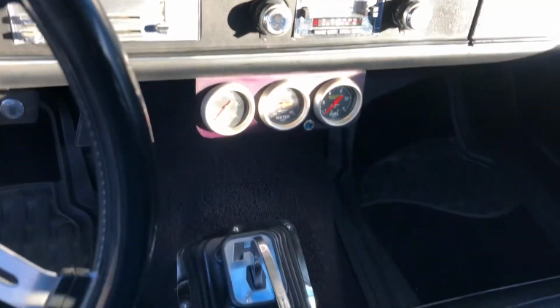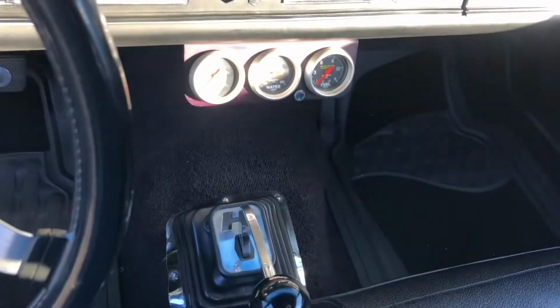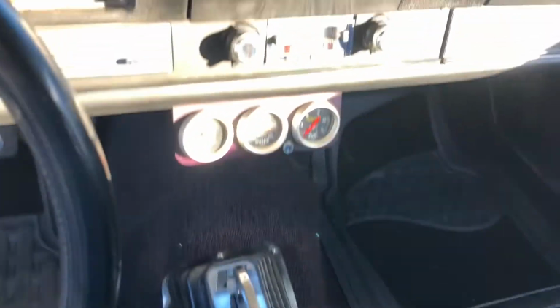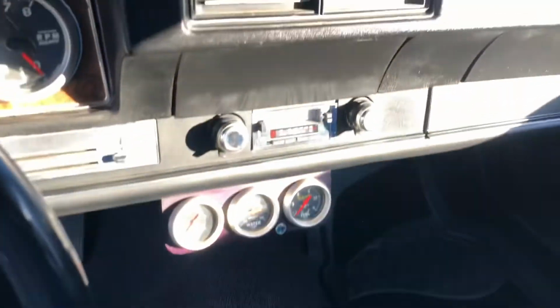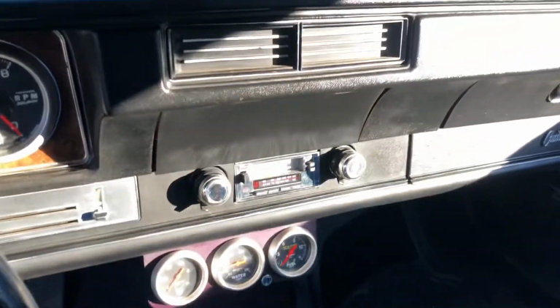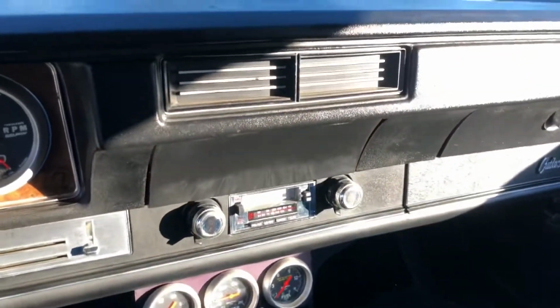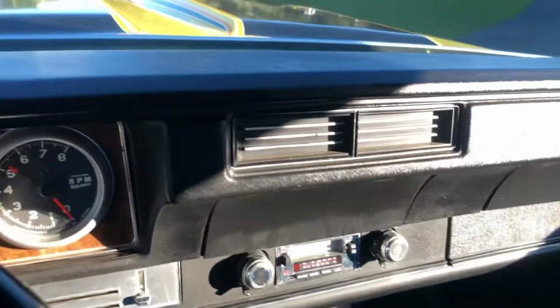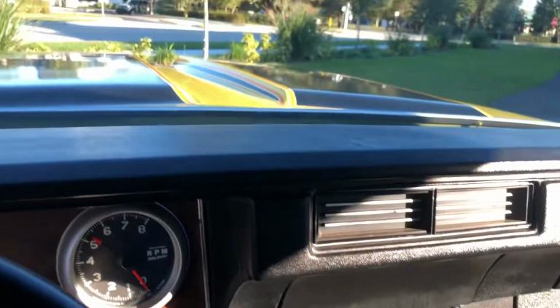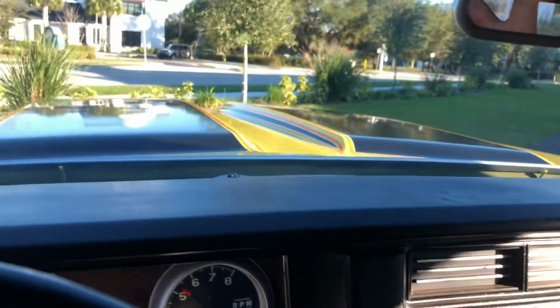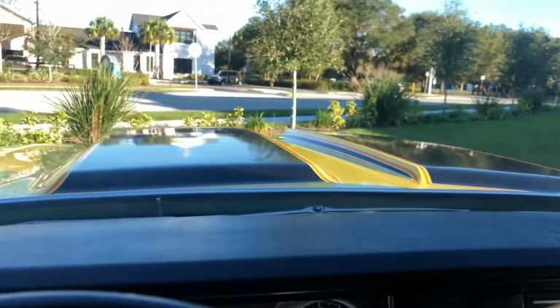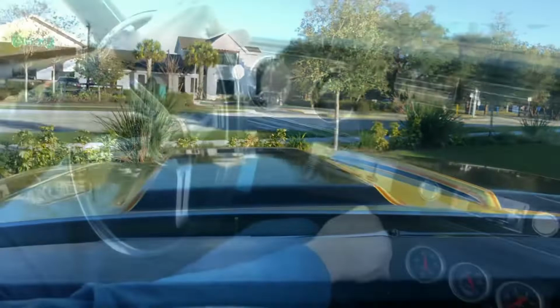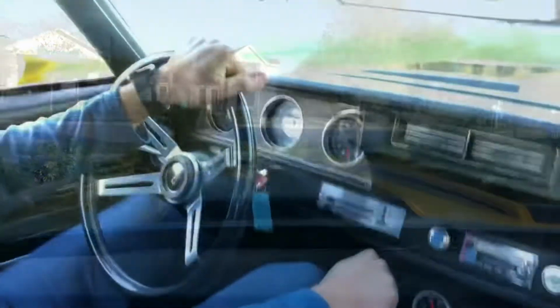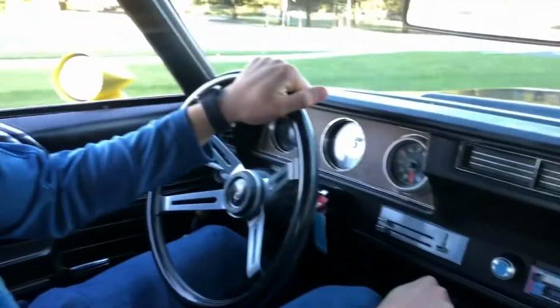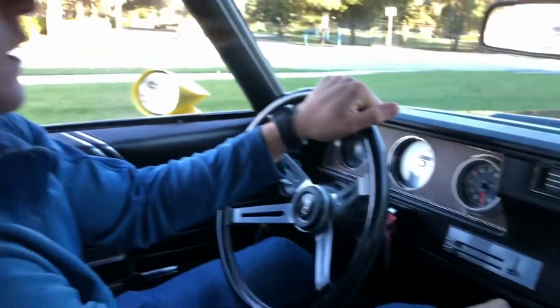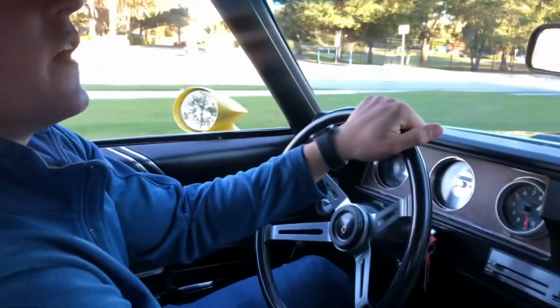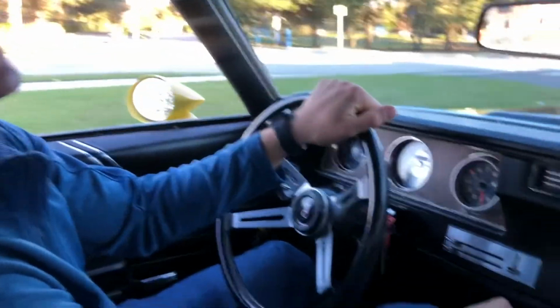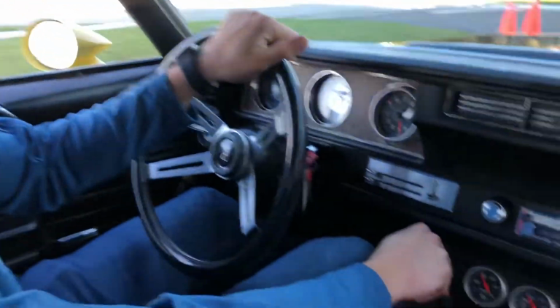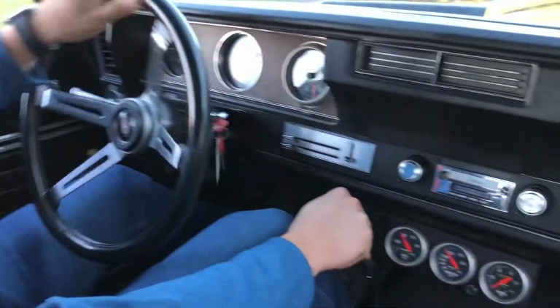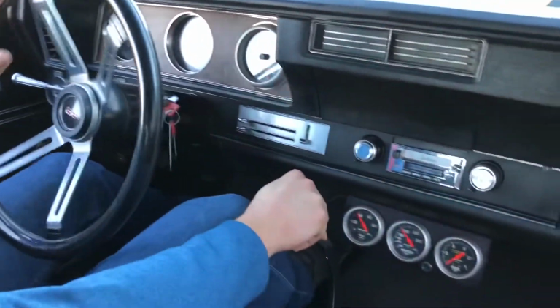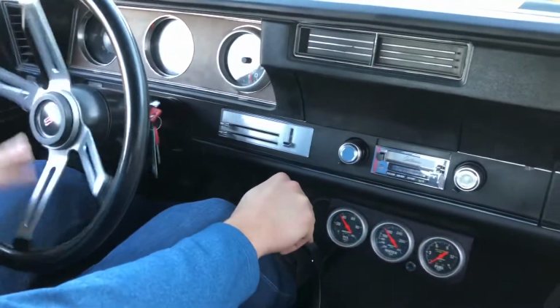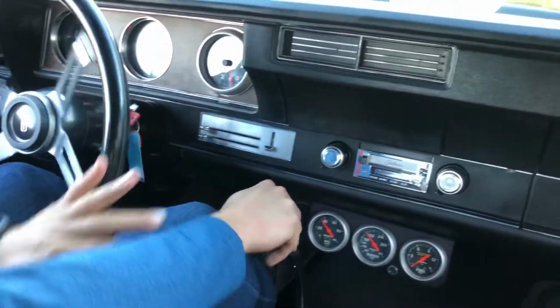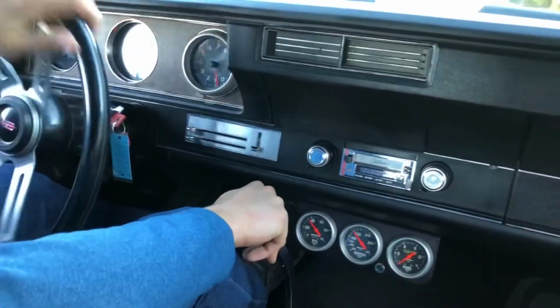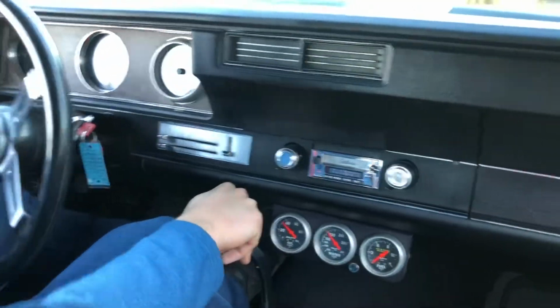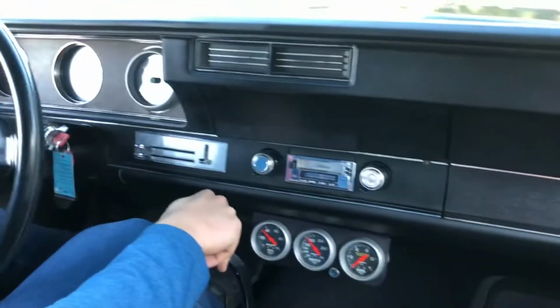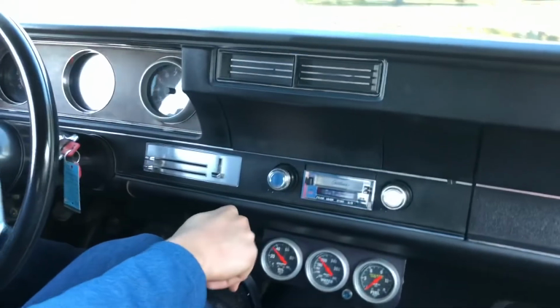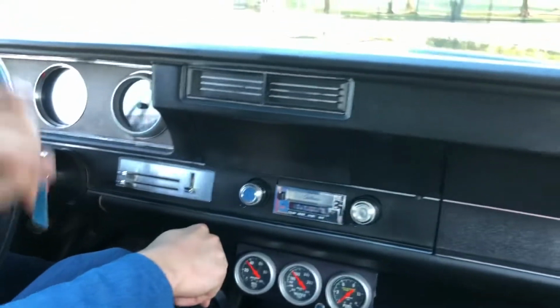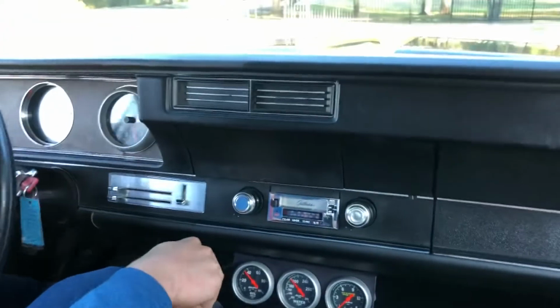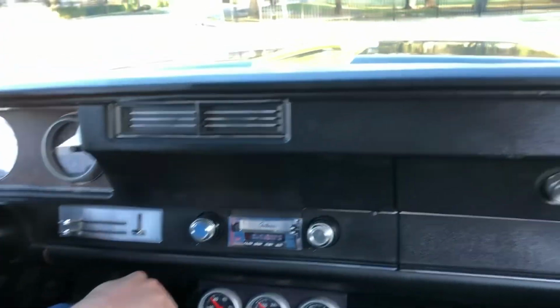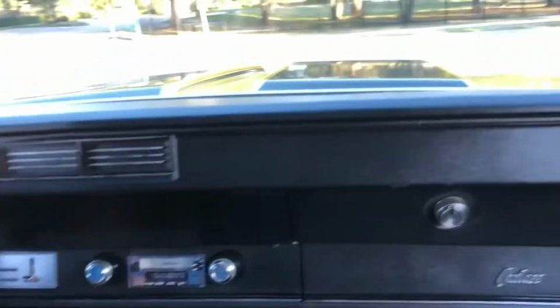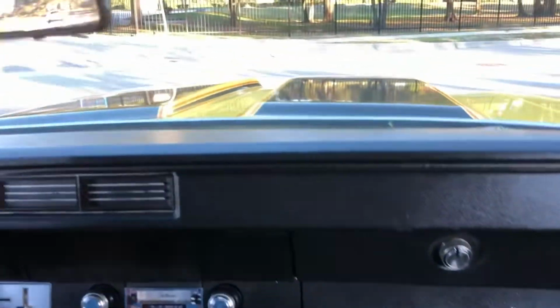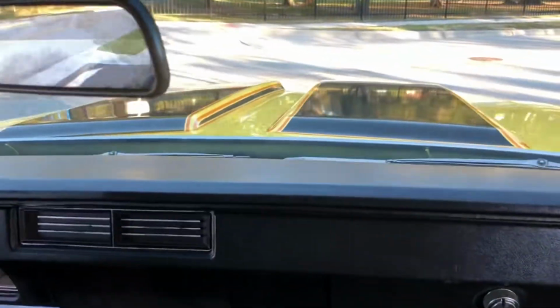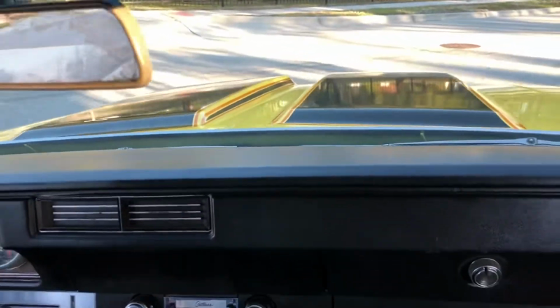Alright, go ahead and pop open the hood, take it for a spin, throw it on the hoist. Alright, got the Rally 350 here — take it for a spin. I absolutely love driving this car.